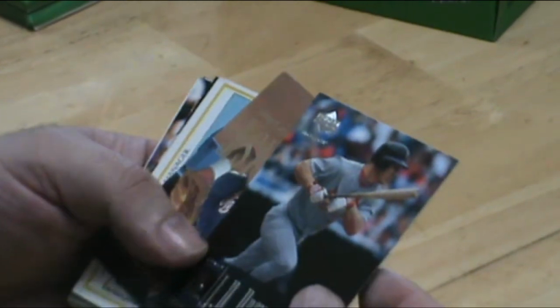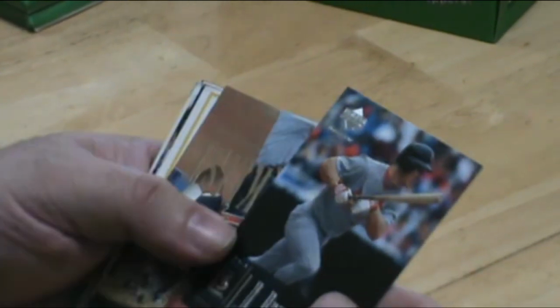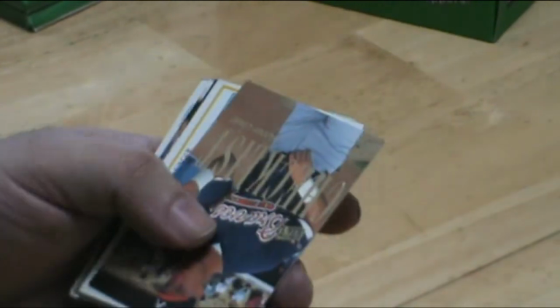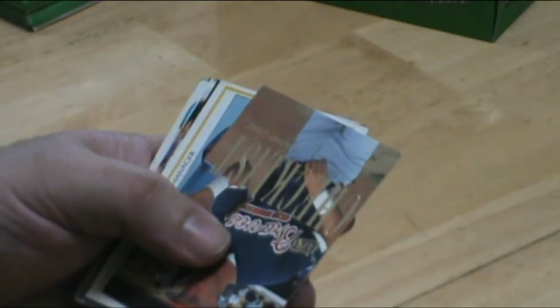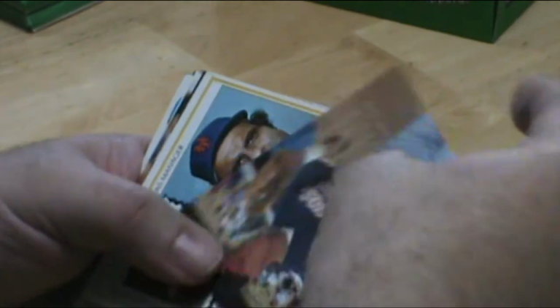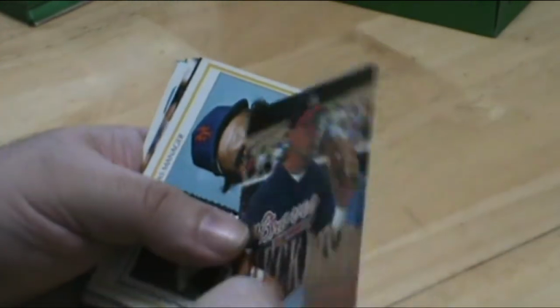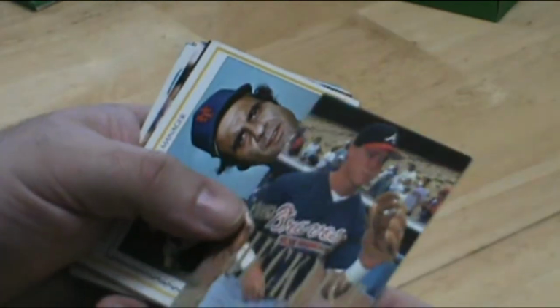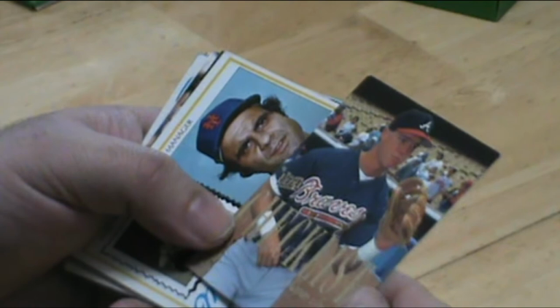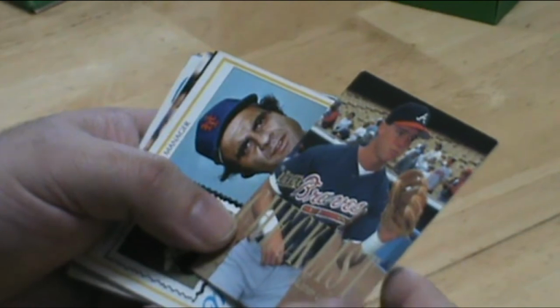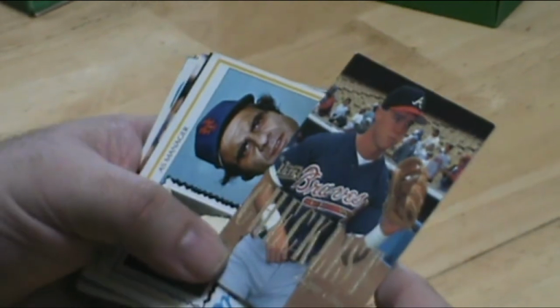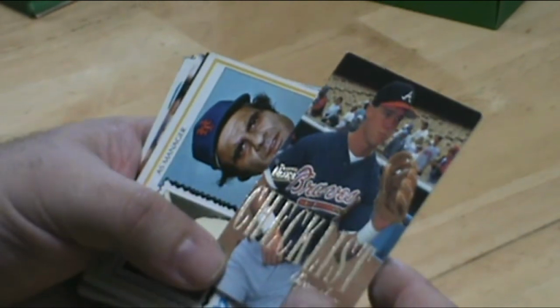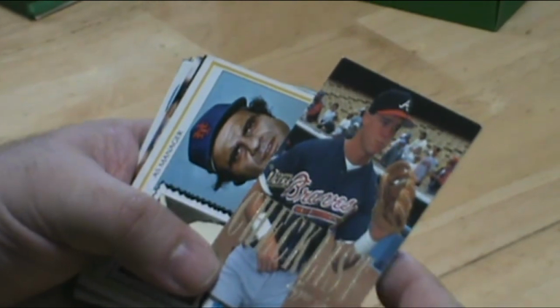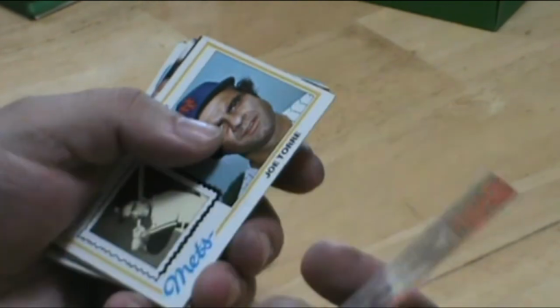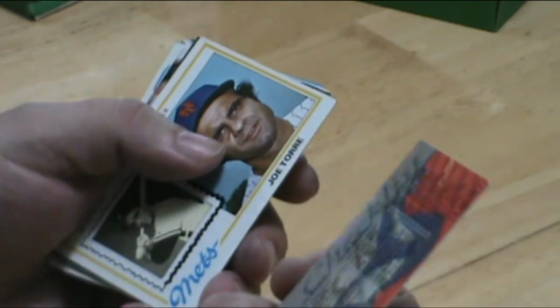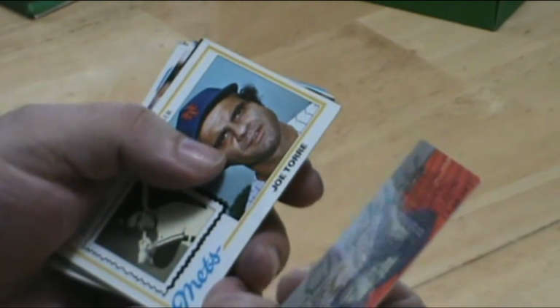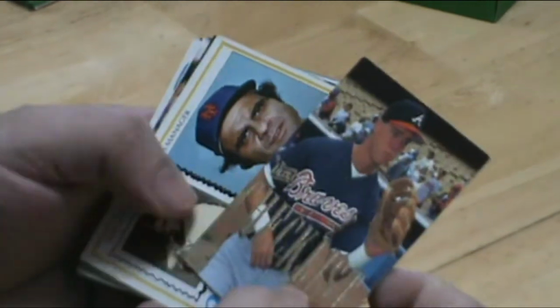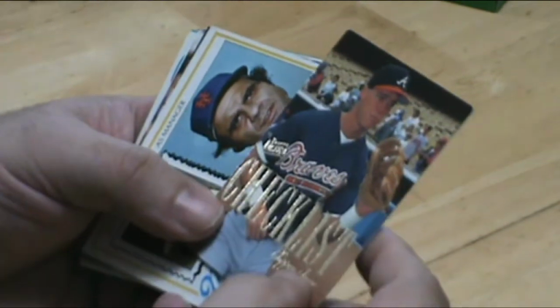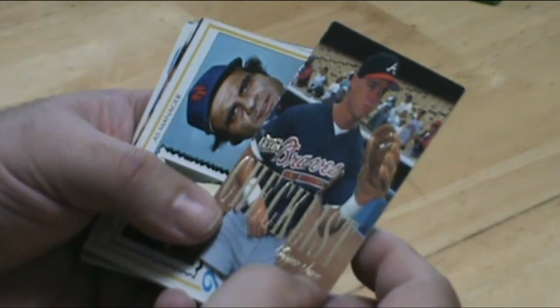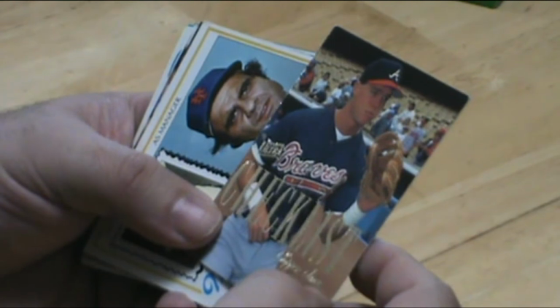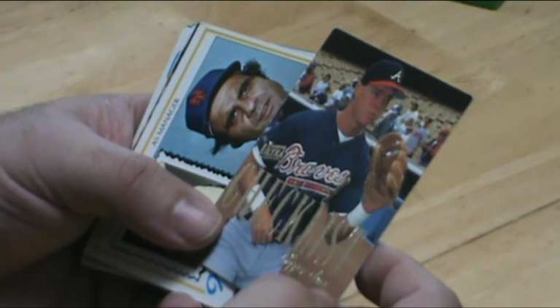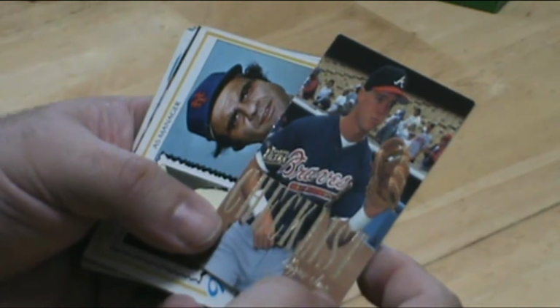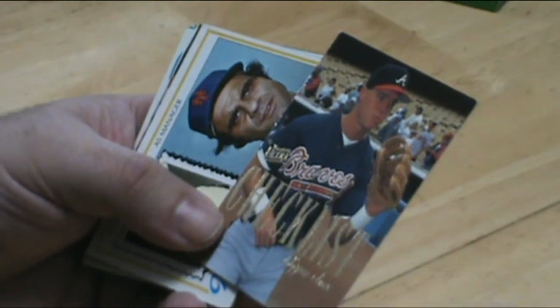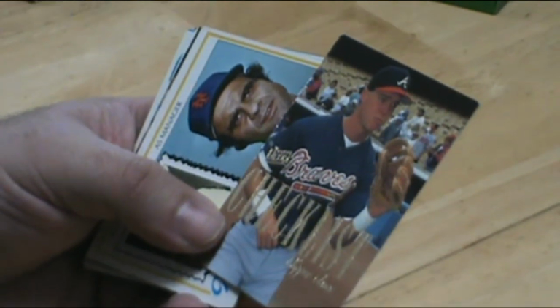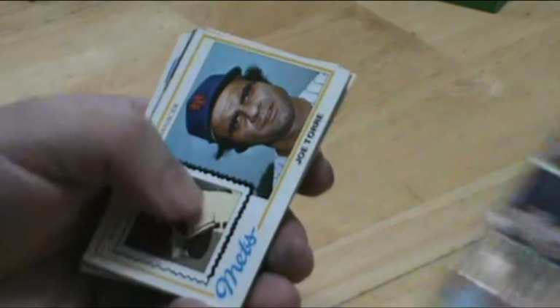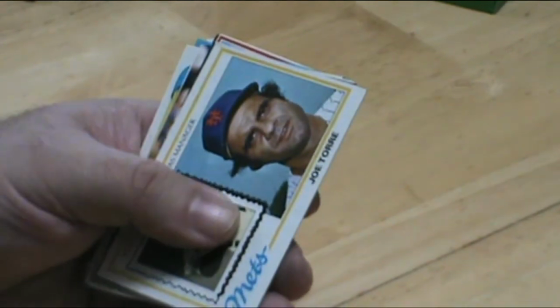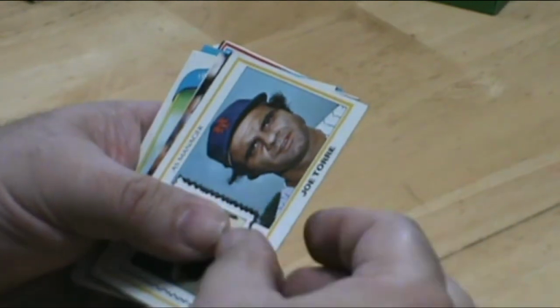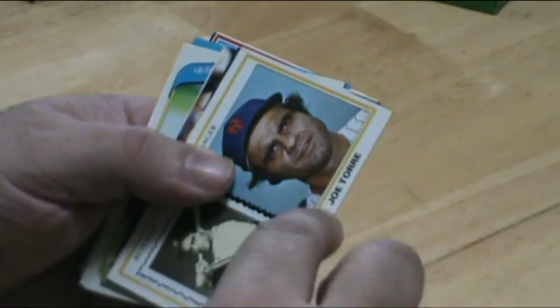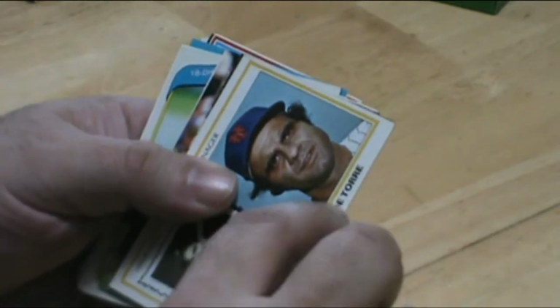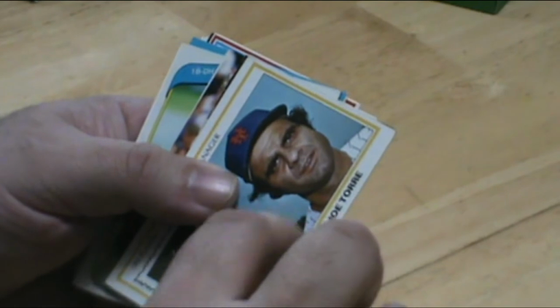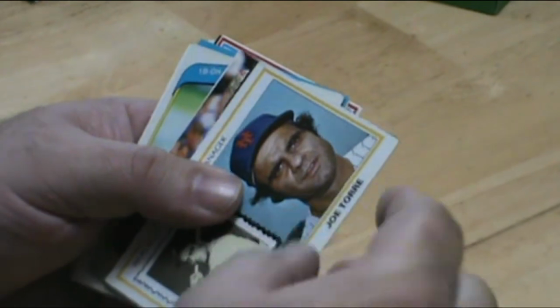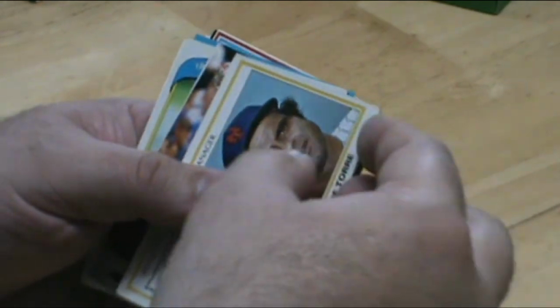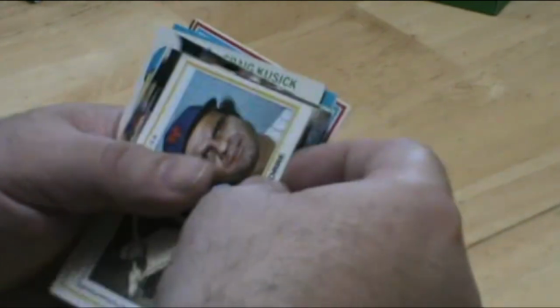J.D. Drew. Chipper Jones — one of the last people that I remember that actually played his whole career with one team. Joe Torre as the Mets manager.